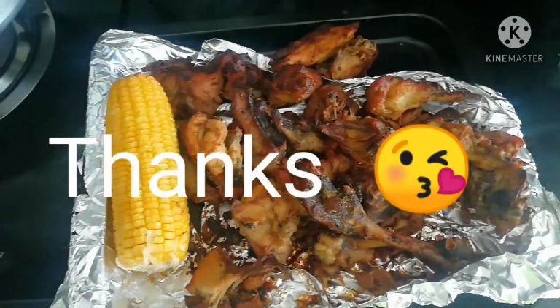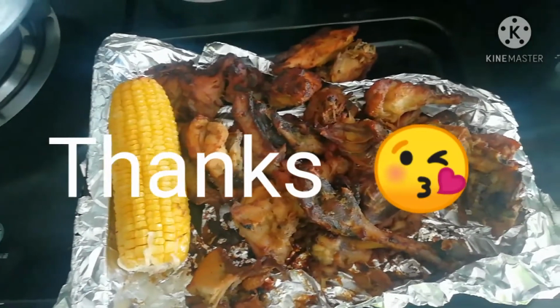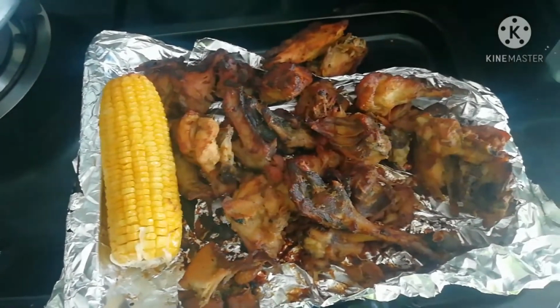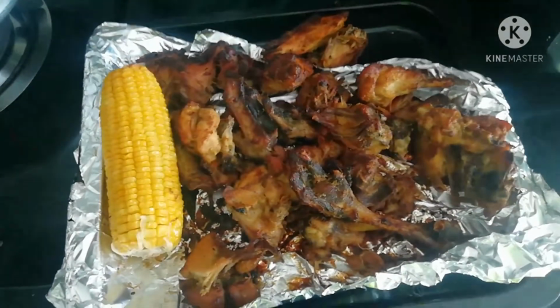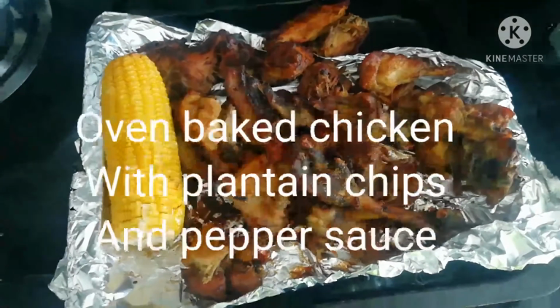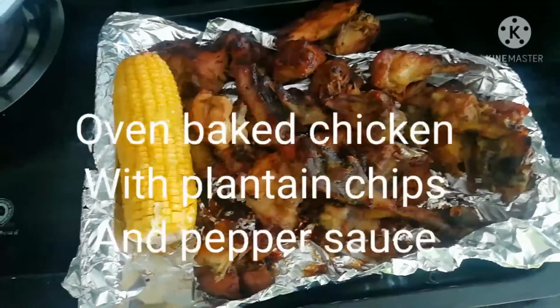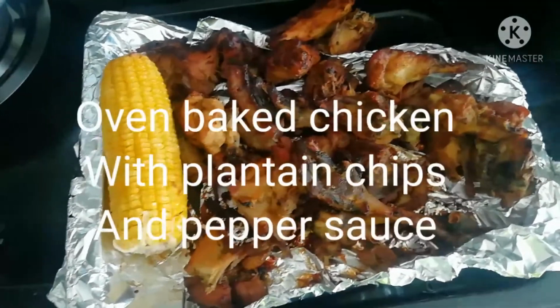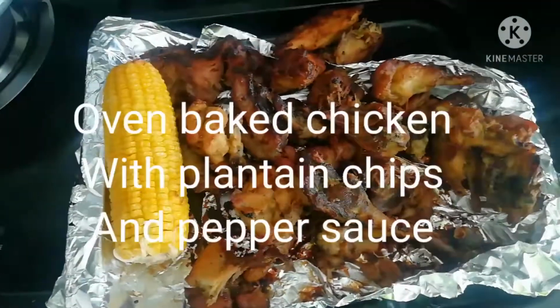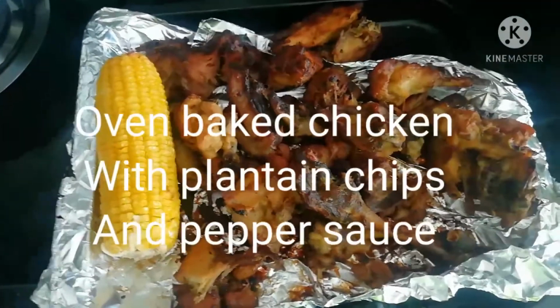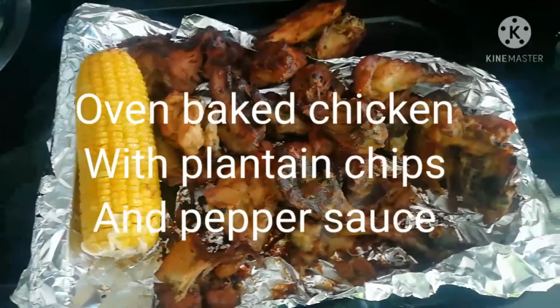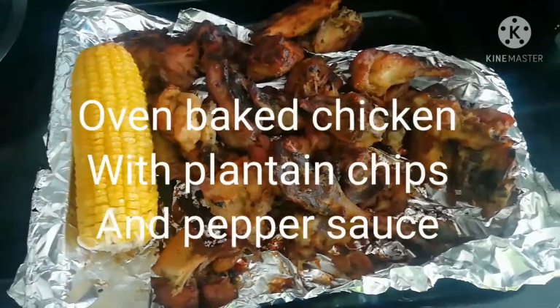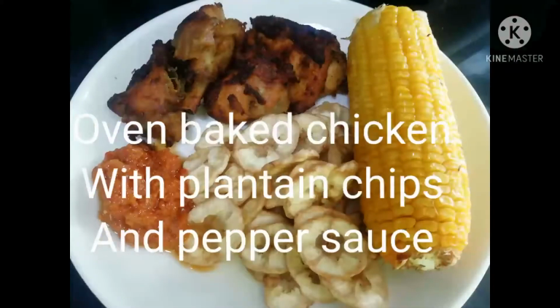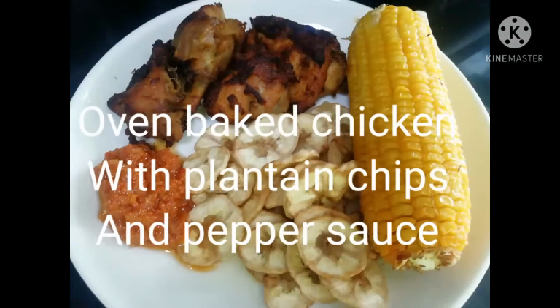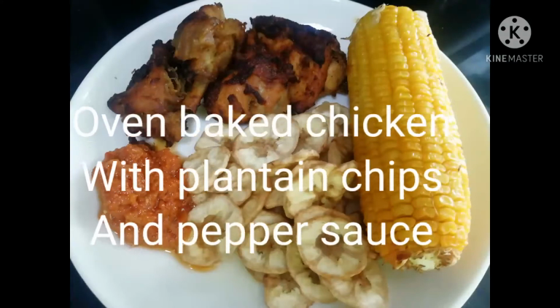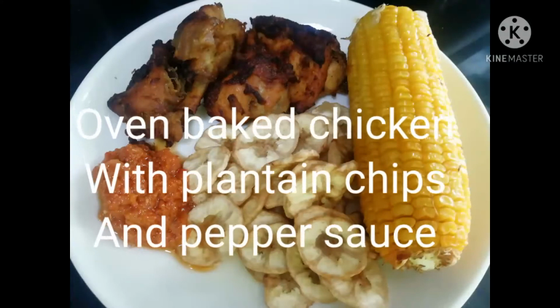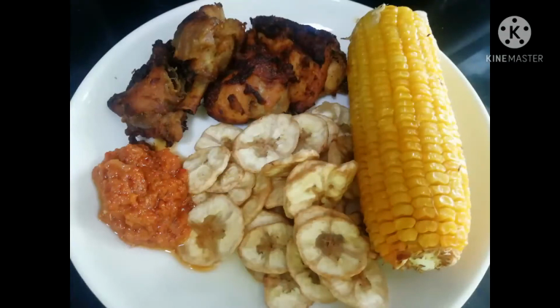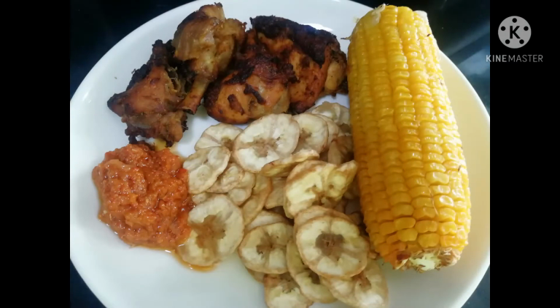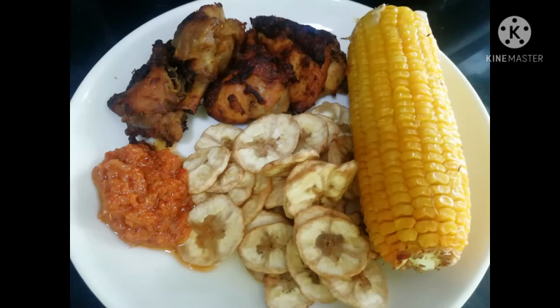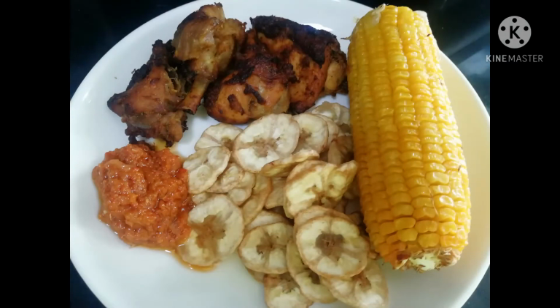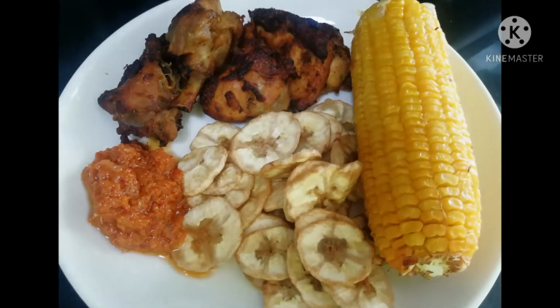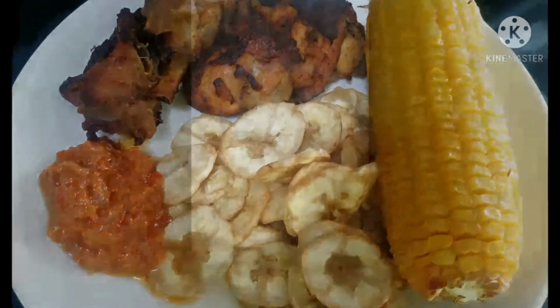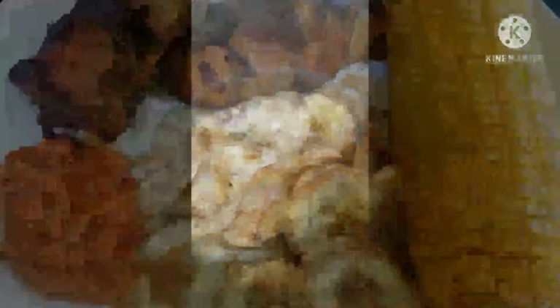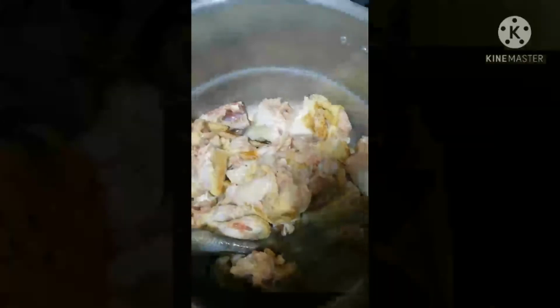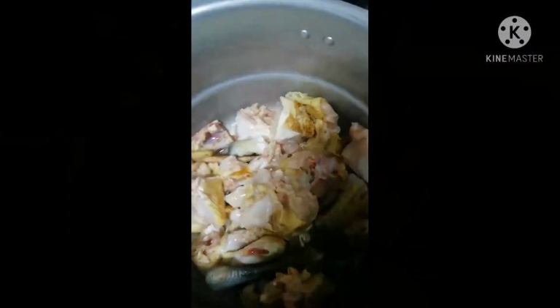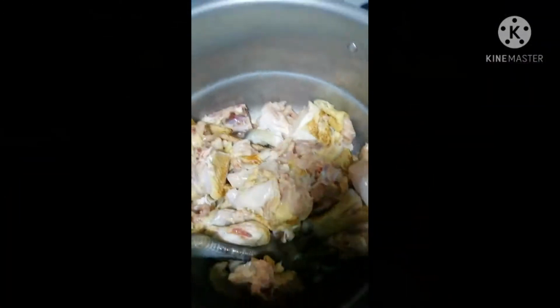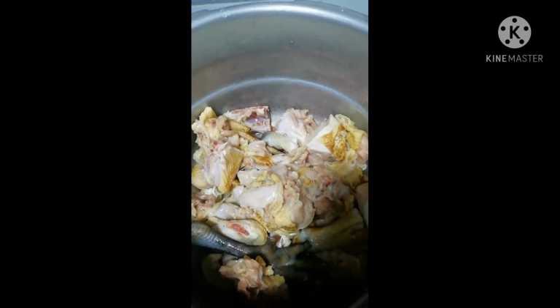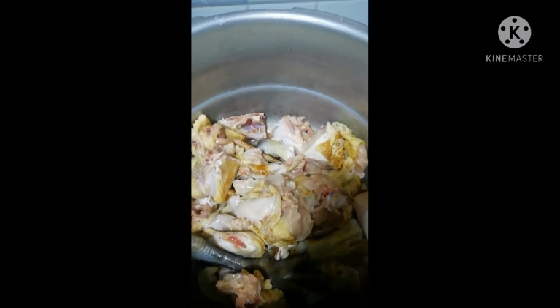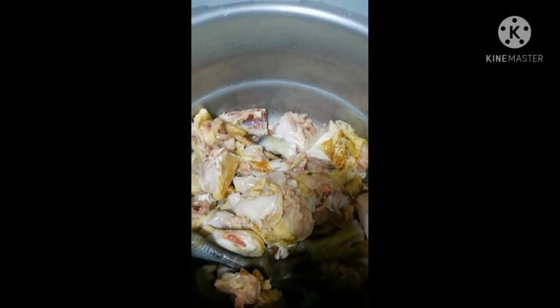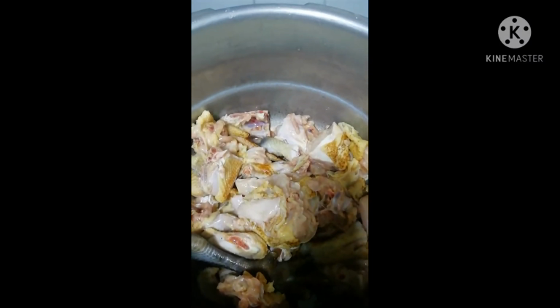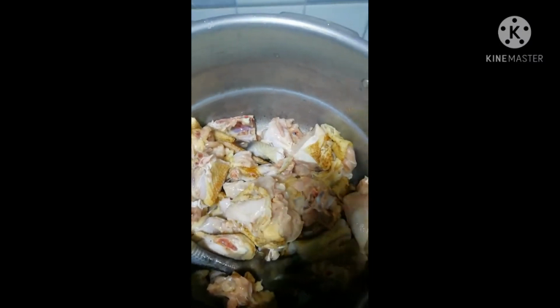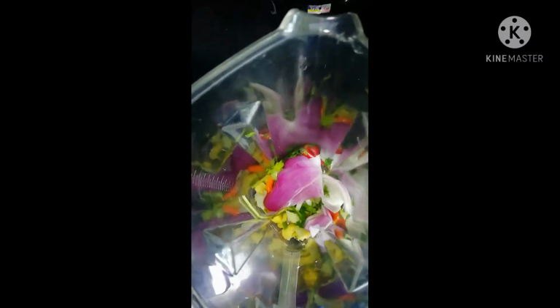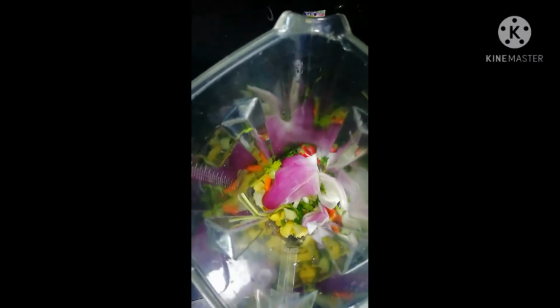I call this lazy man's food because it's easy to prepare and doesn't really take that much time. So in the pot I have my full chicken, and in the blender I have some onions, green spices, ginger, garlic, some white pepper, and of course some pepper.